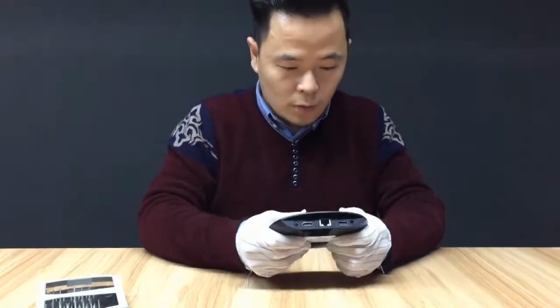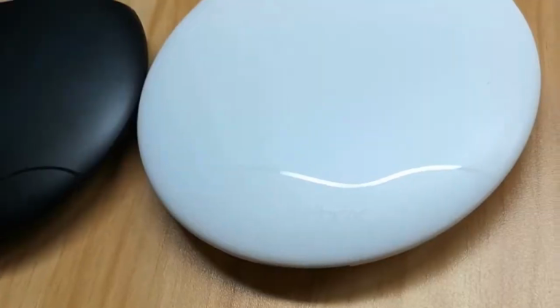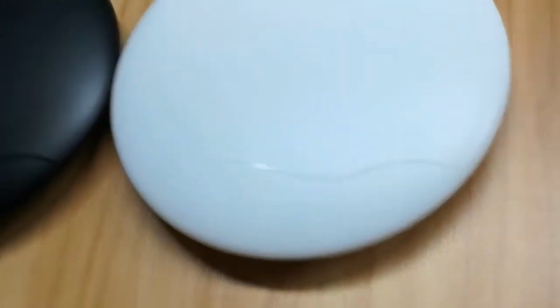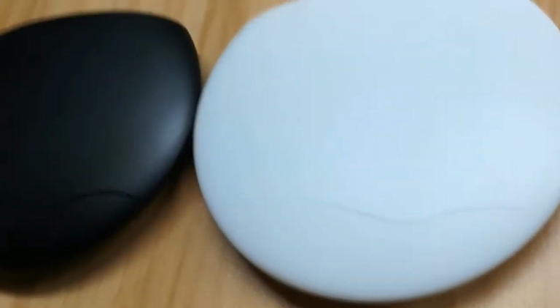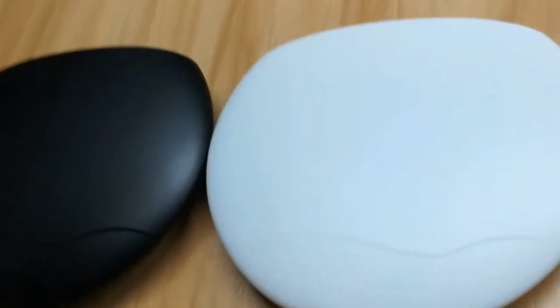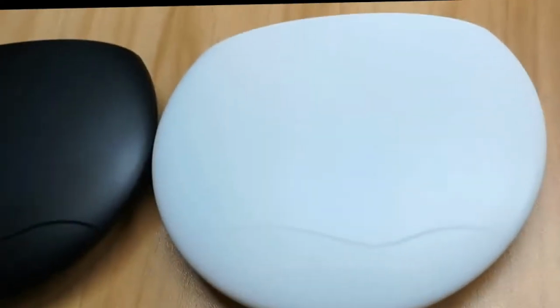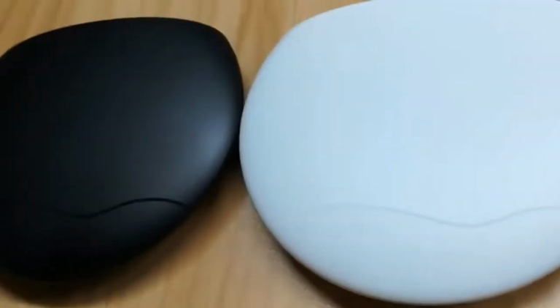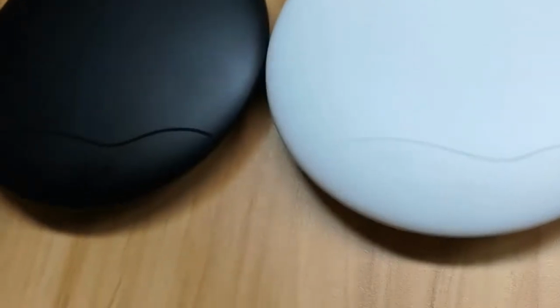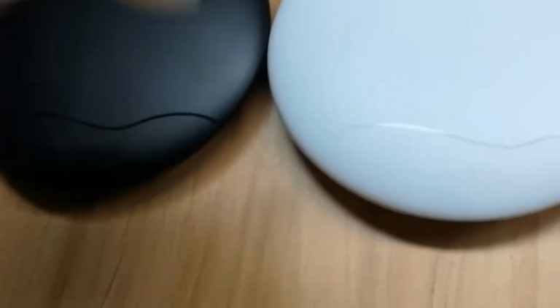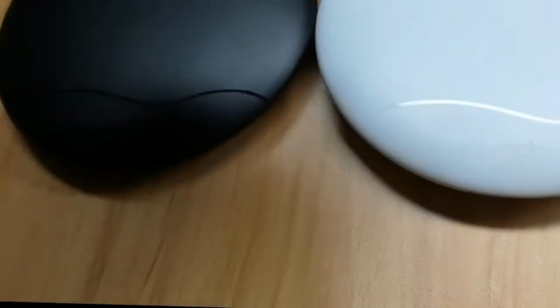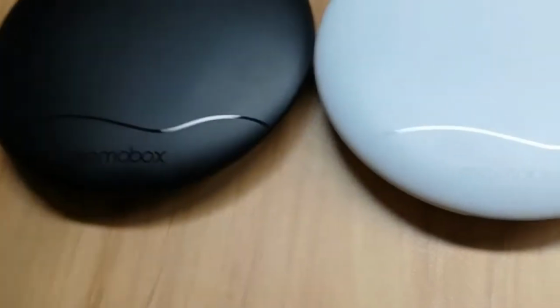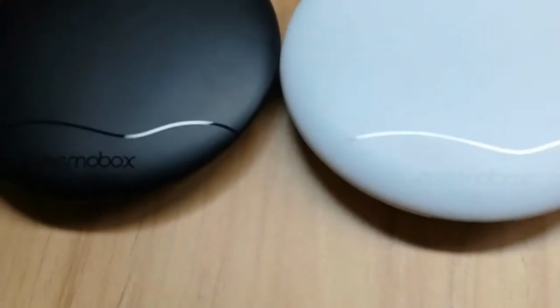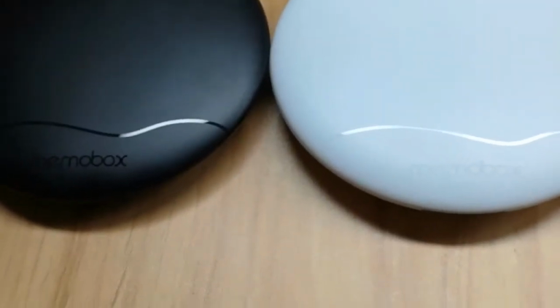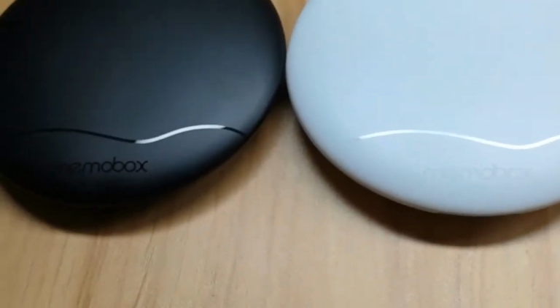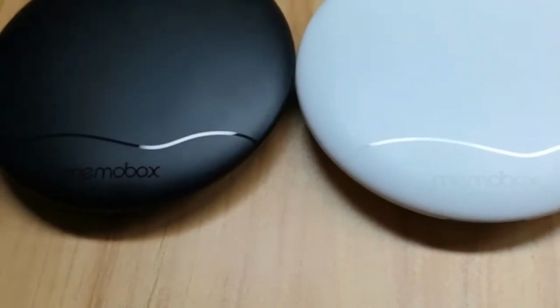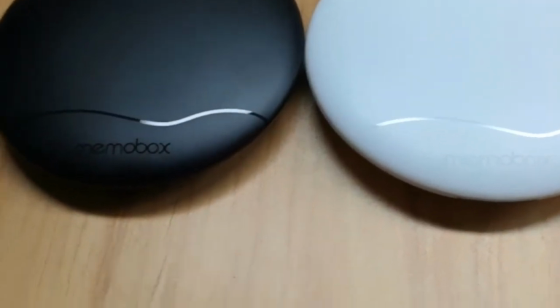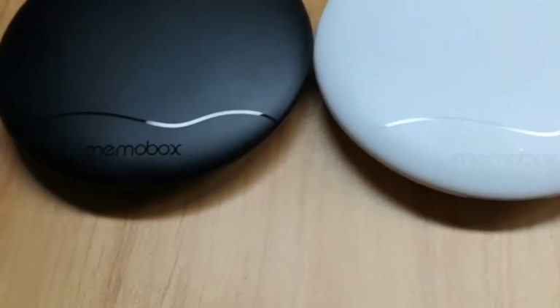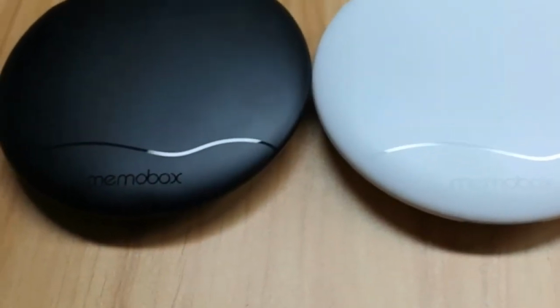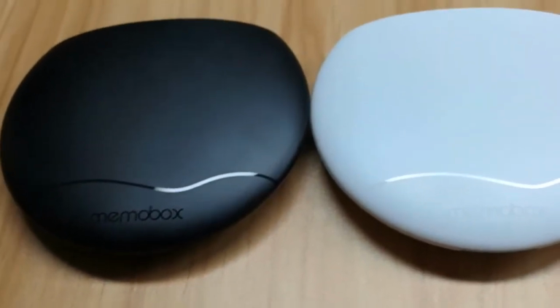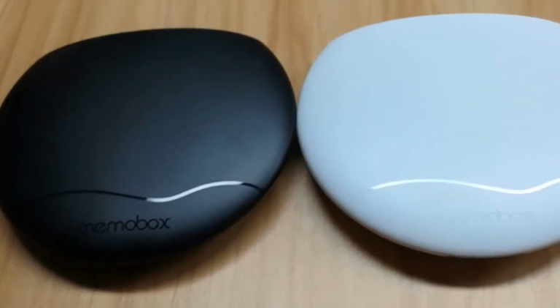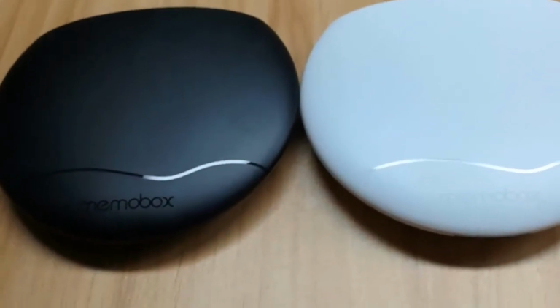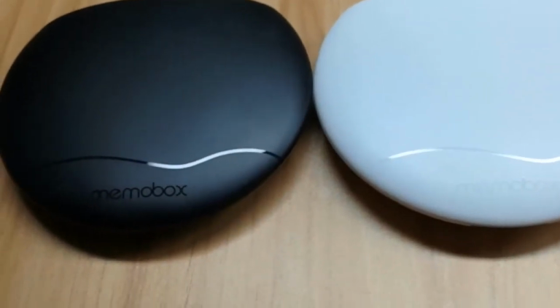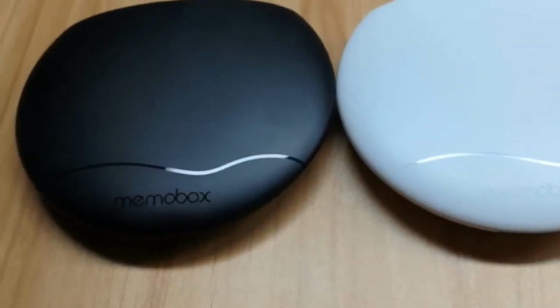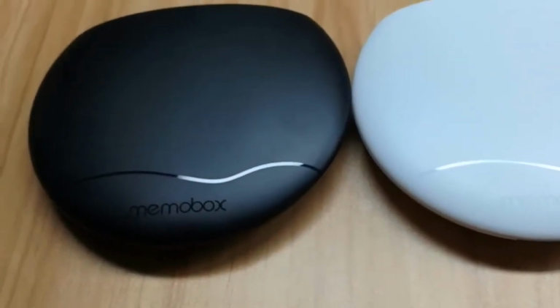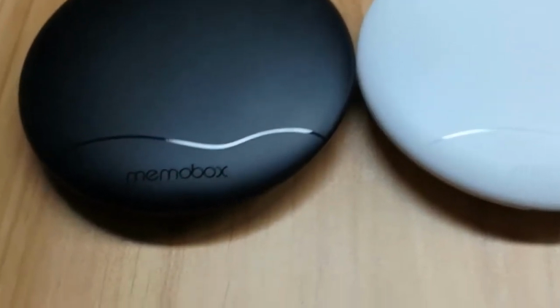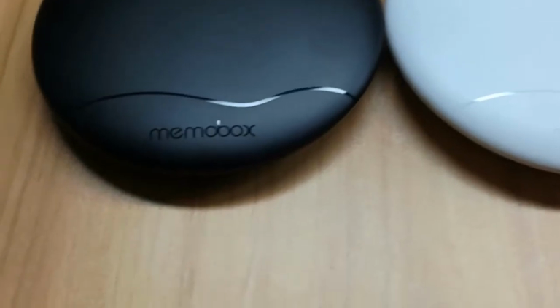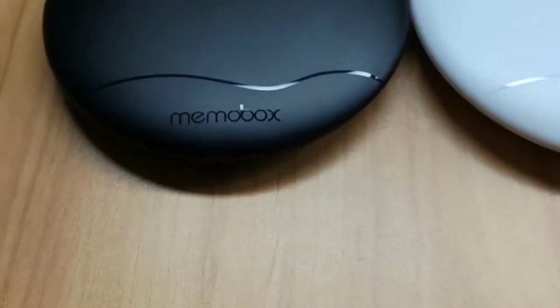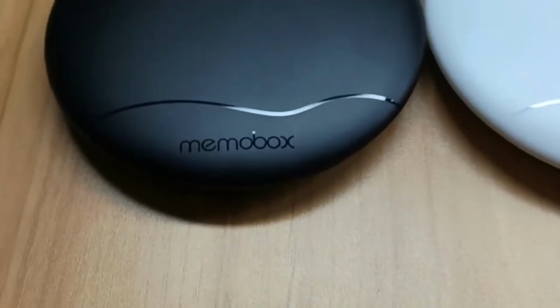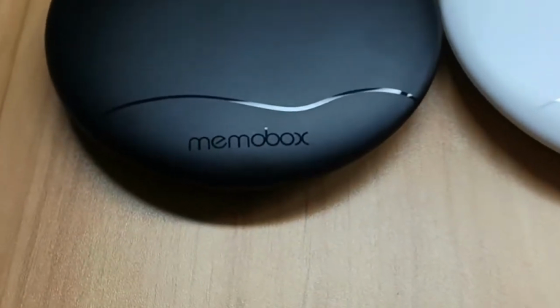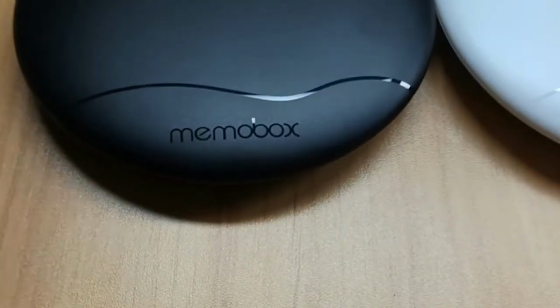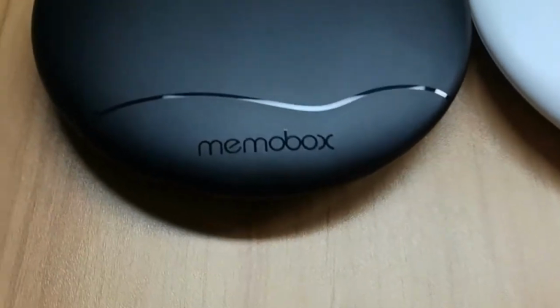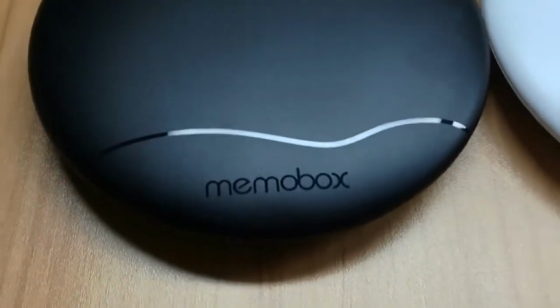The Memo Box also comes in a white version, the Memo Box UFO Pro. You can see the water drop design with the micro-groove surface — it looks very beautiful.